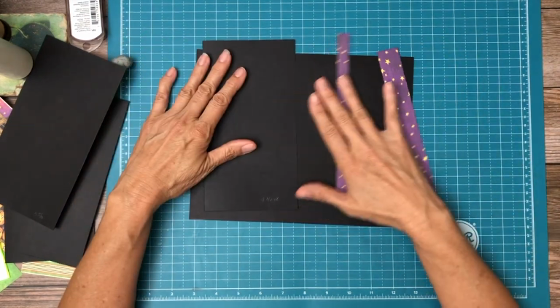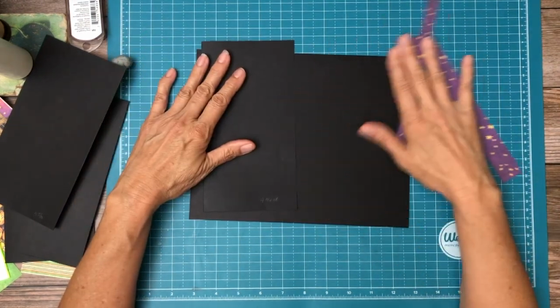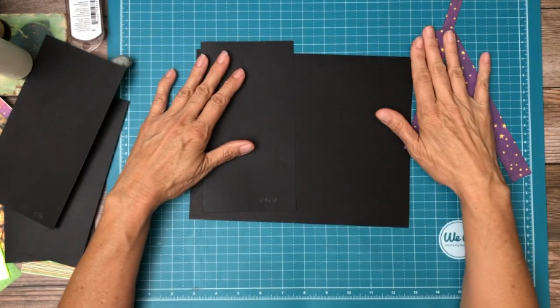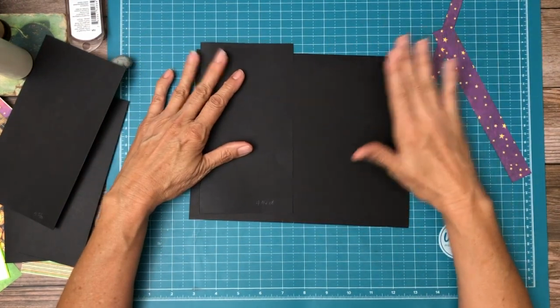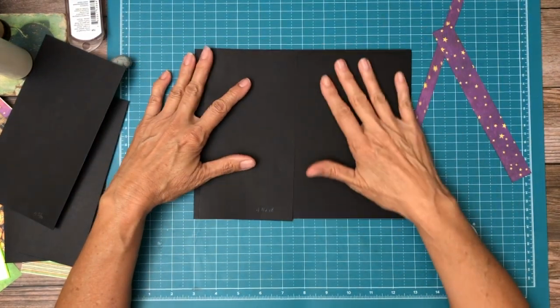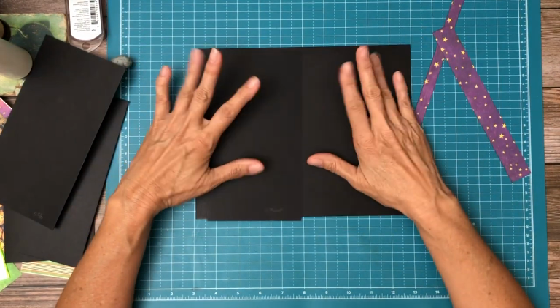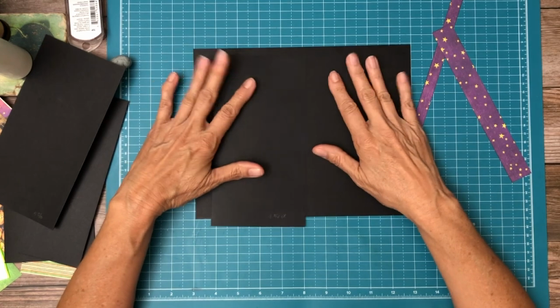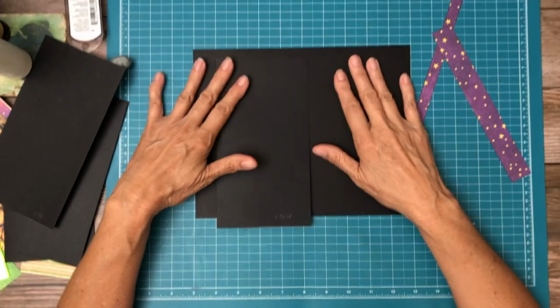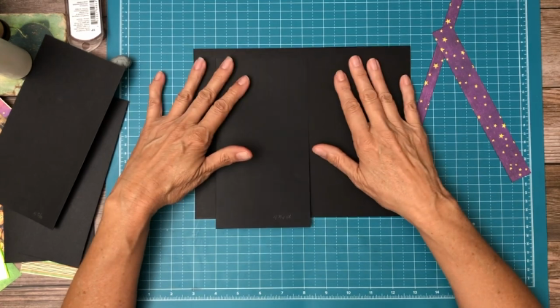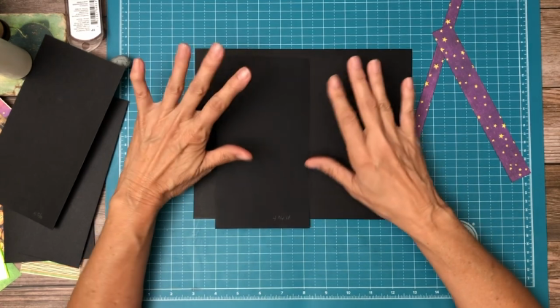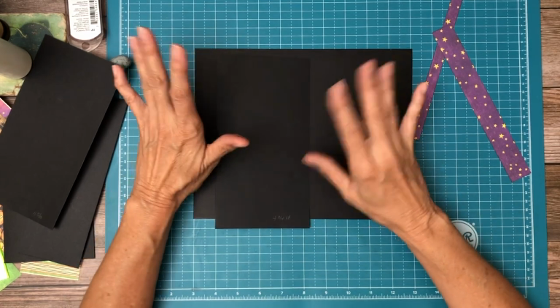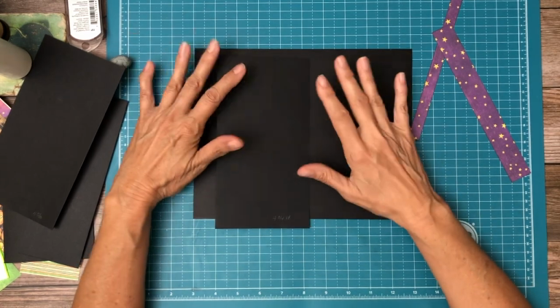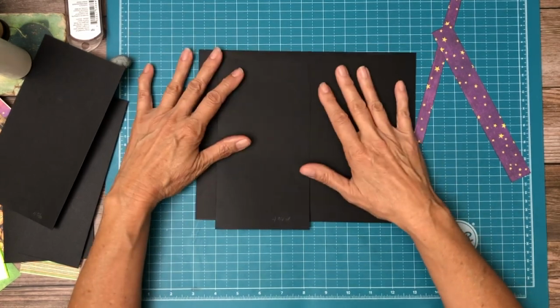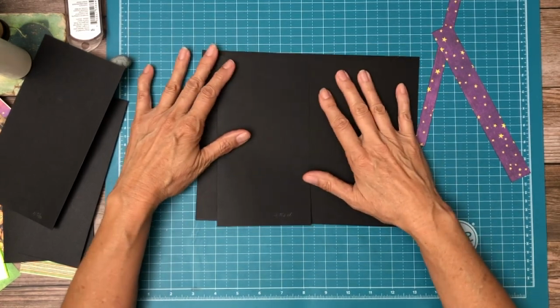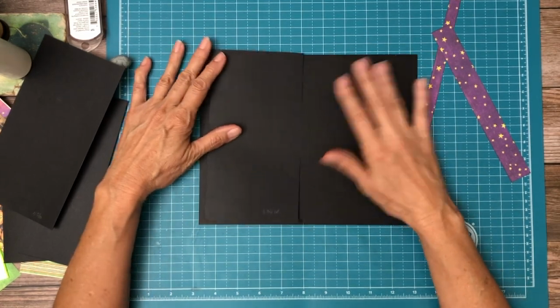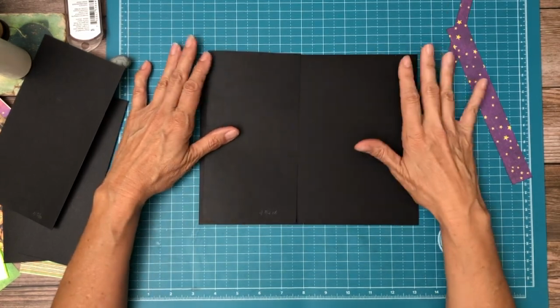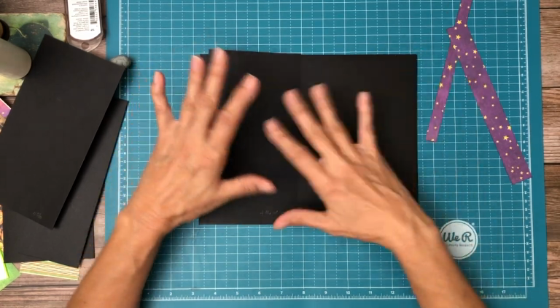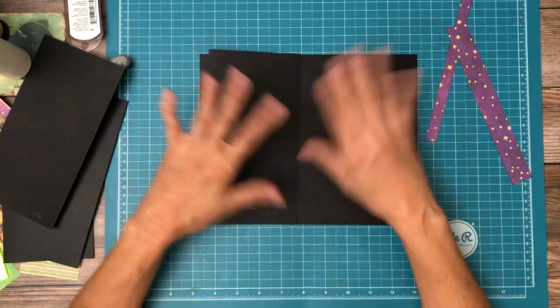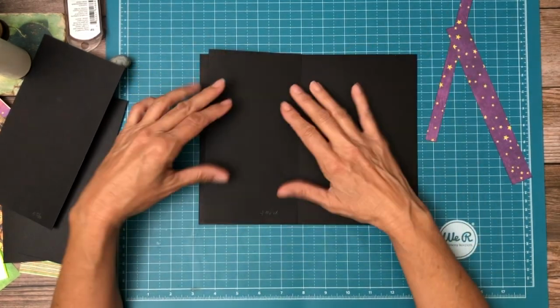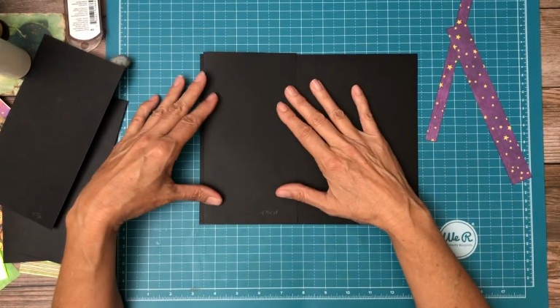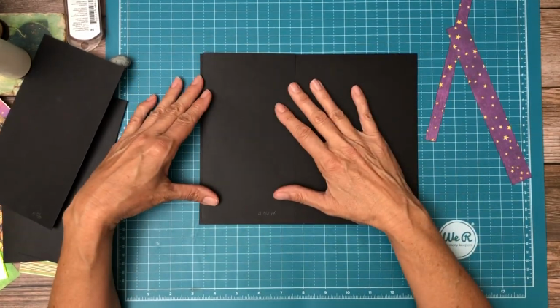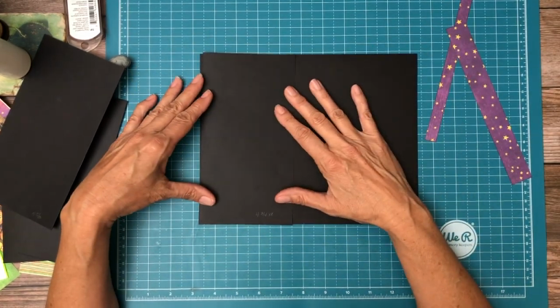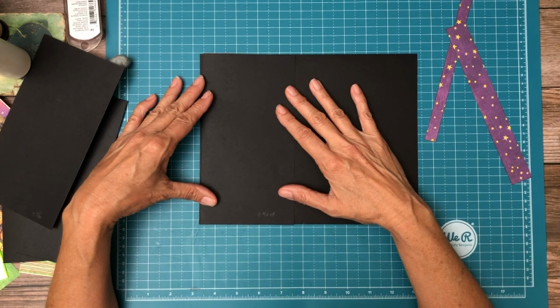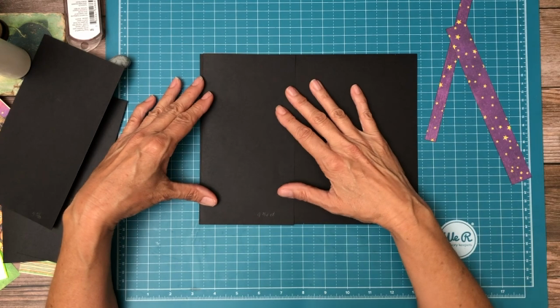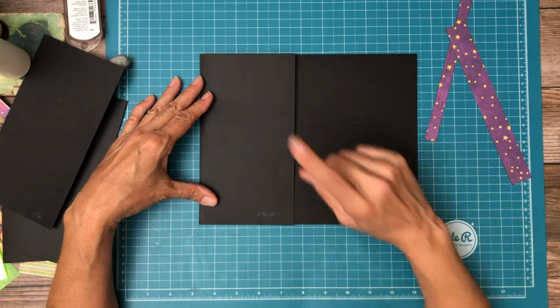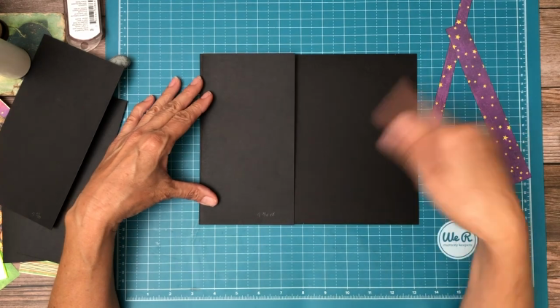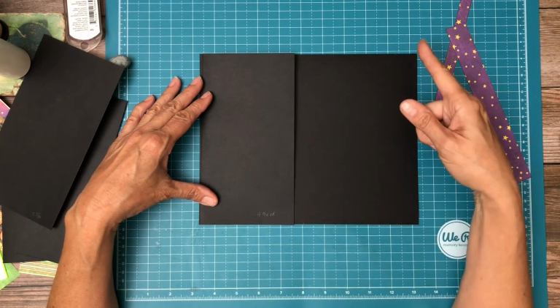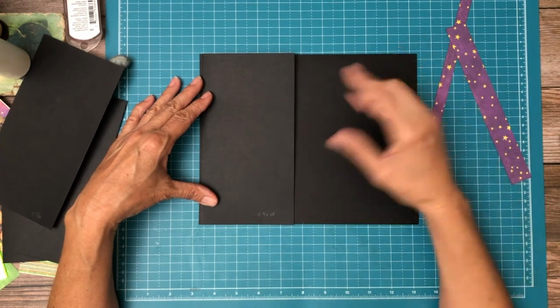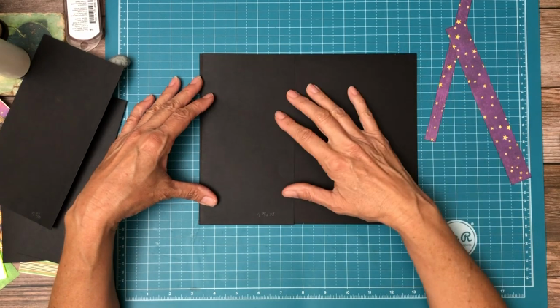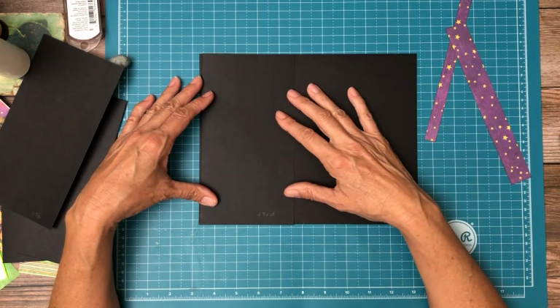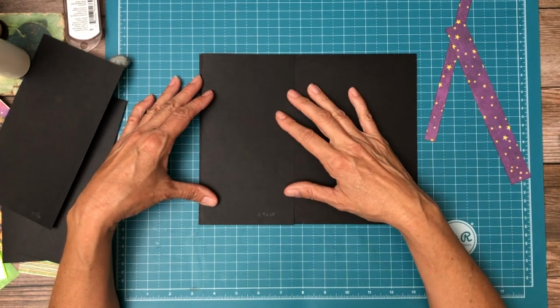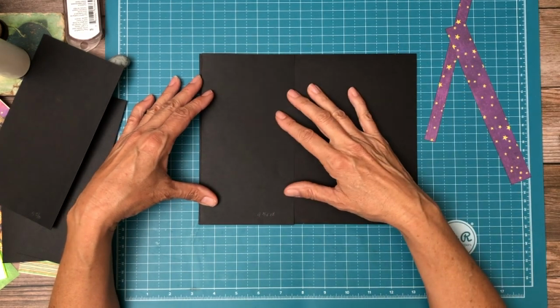I haven't decided what page this is yet, so I'm not going to give you a page number at the moment. After I get done decorating it, I will, and it'll be clear in the title of the video.